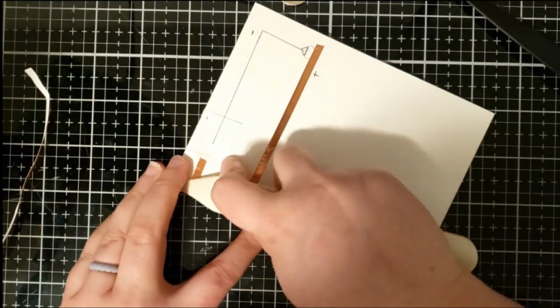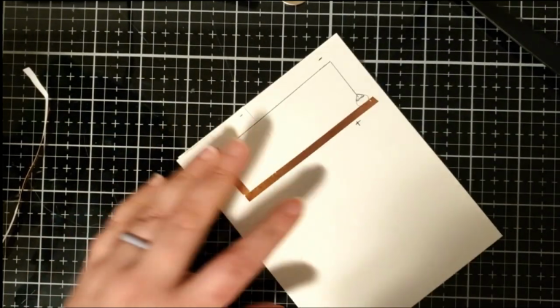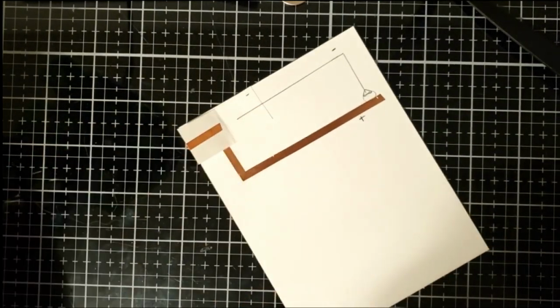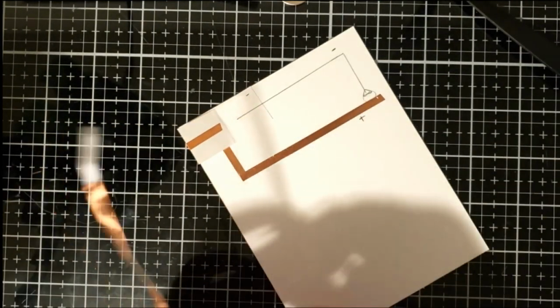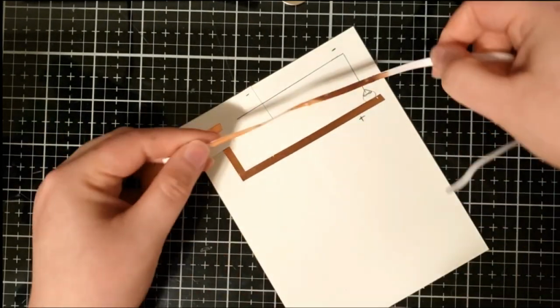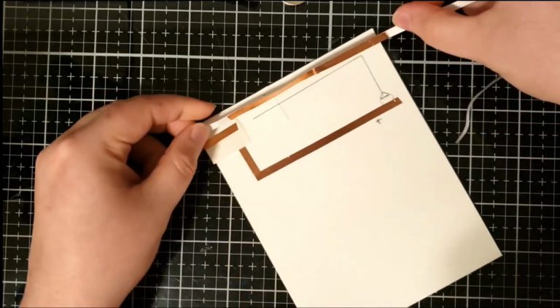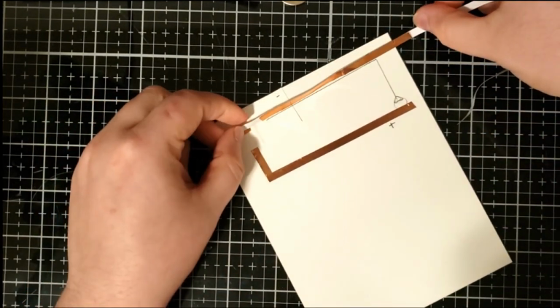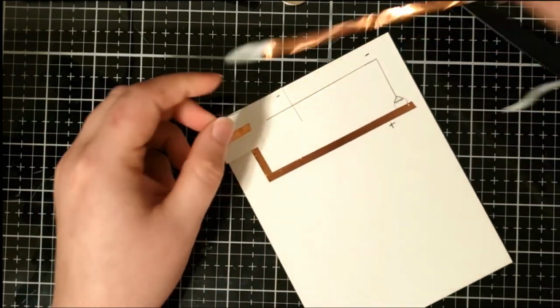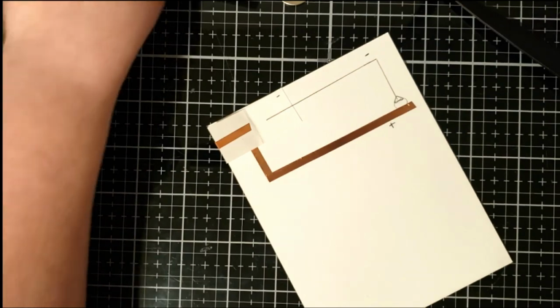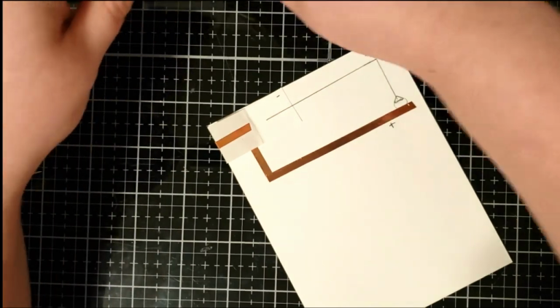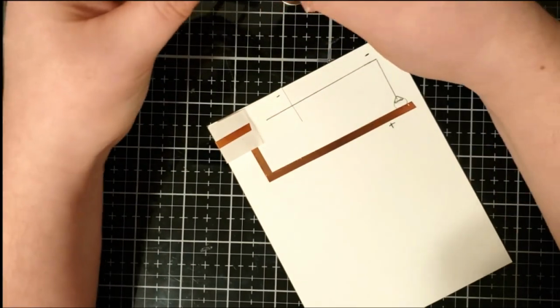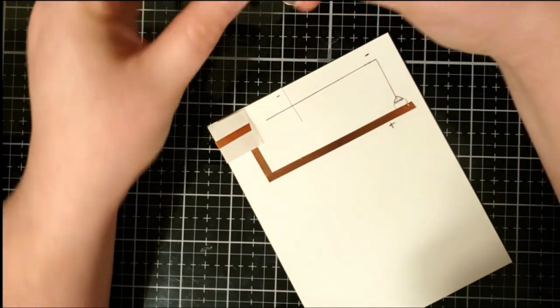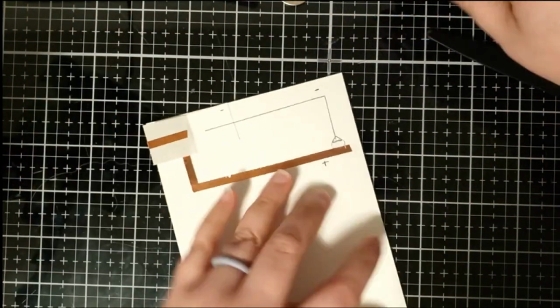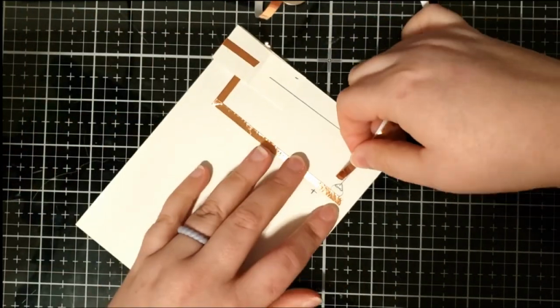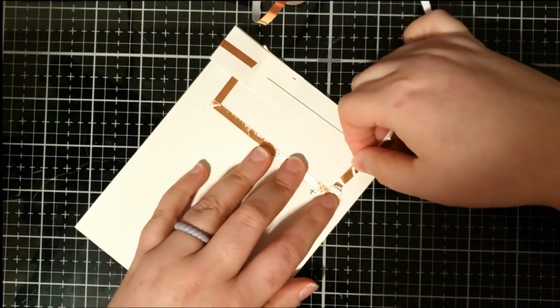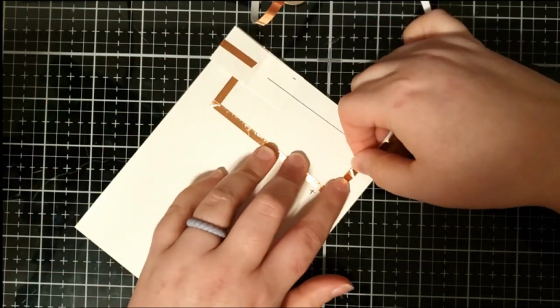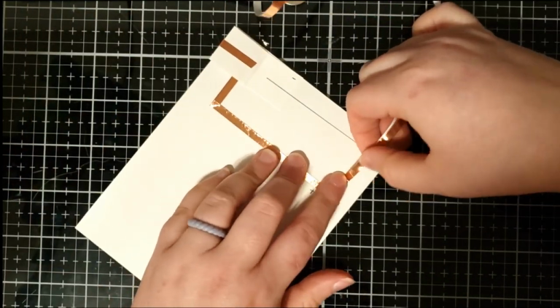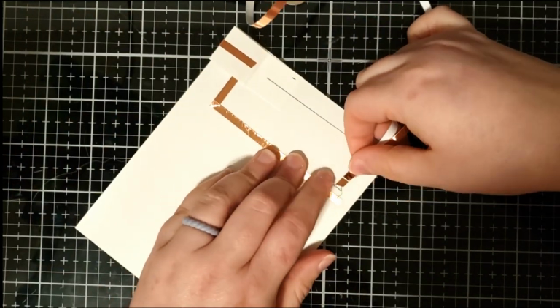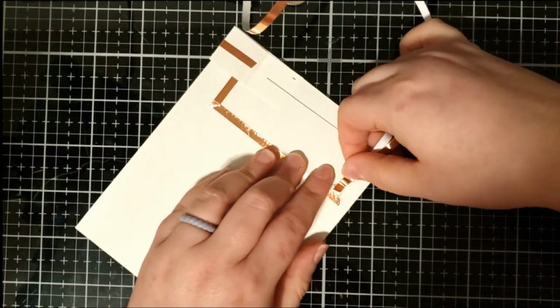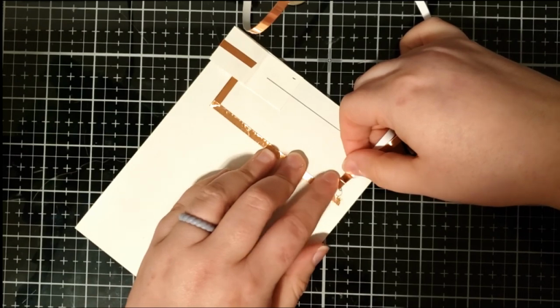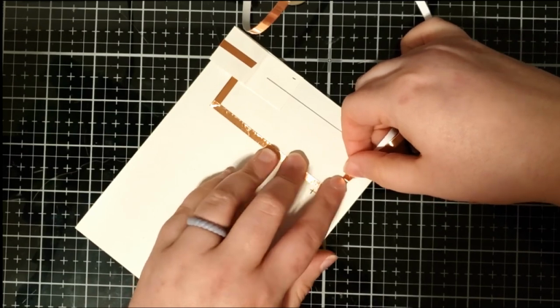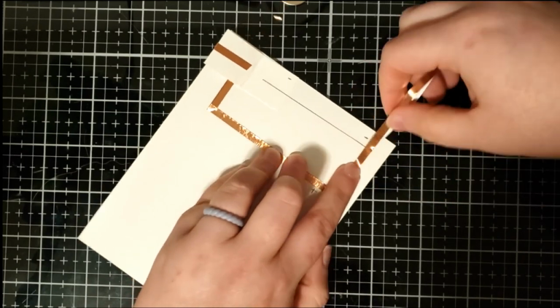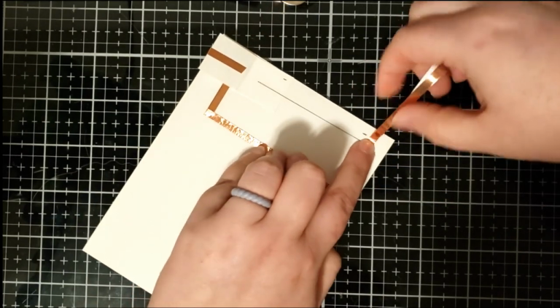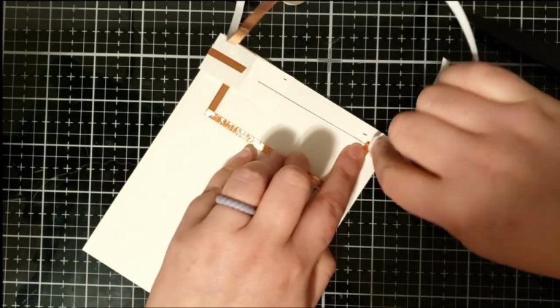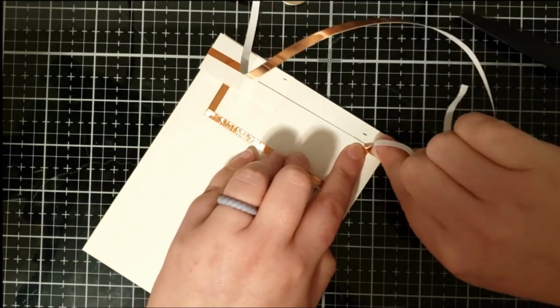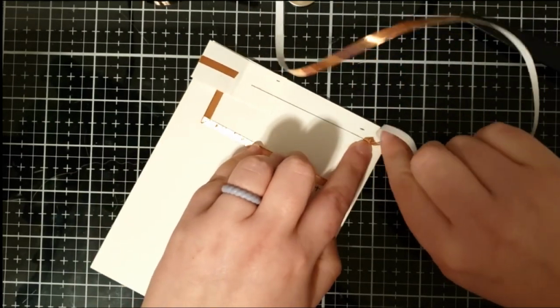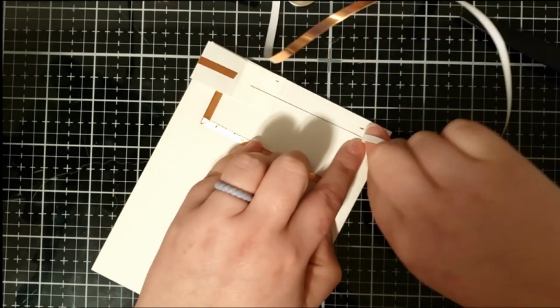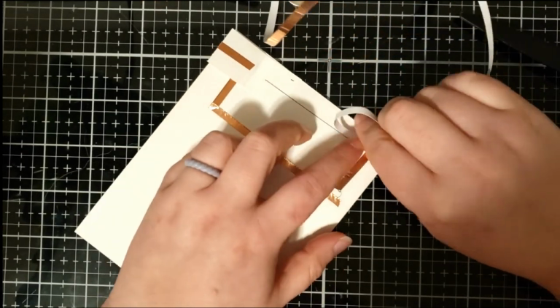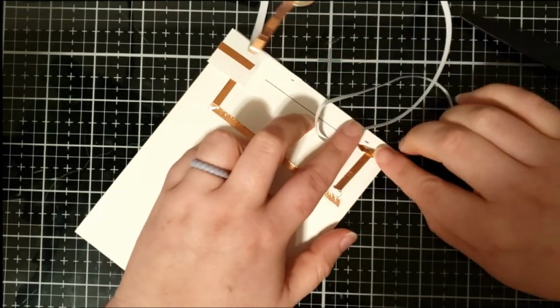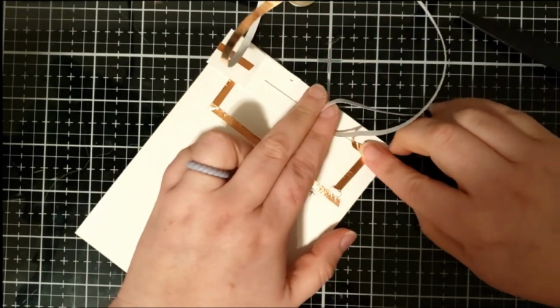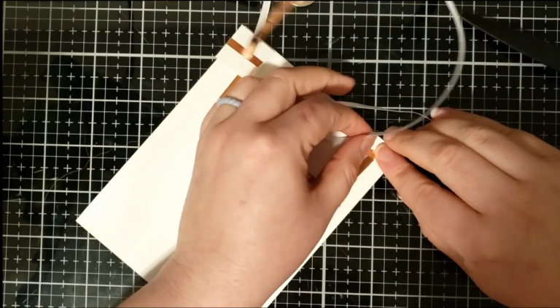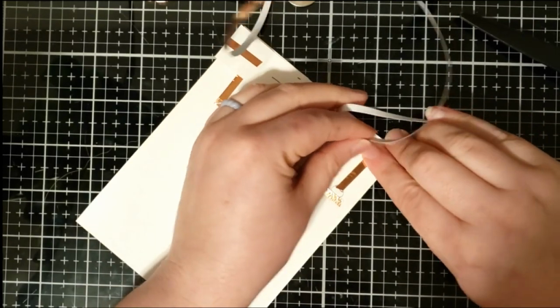That scrap piece is a little too short so I'm going to use the rest of the roll to create the negative side, and I'm going to run it all the way back to that battery holder.